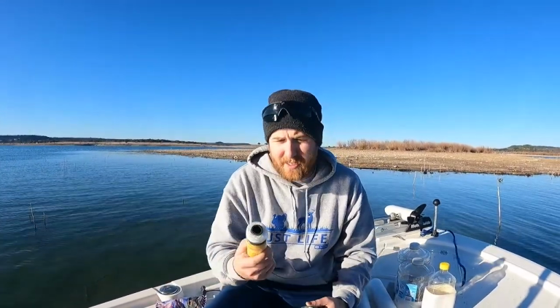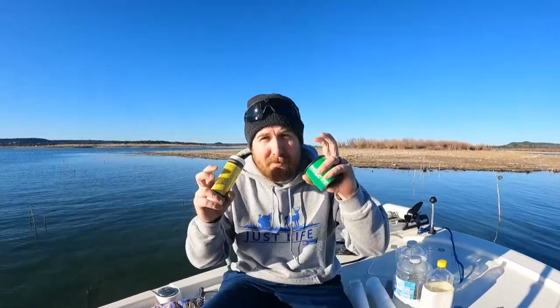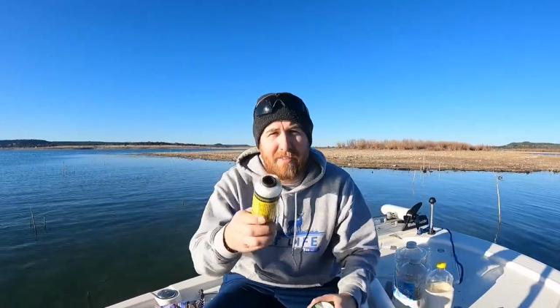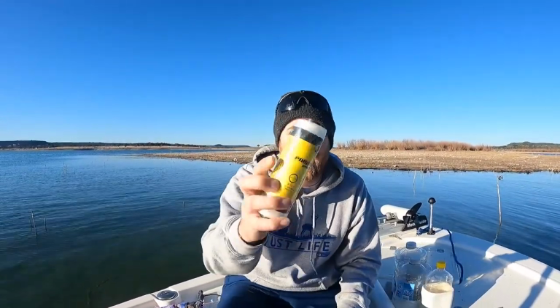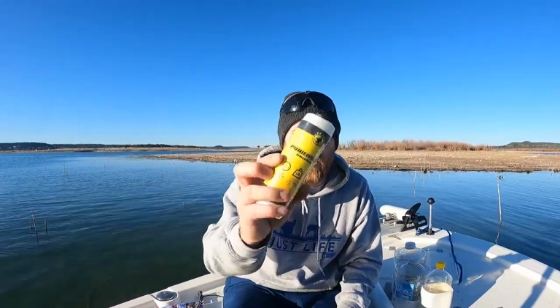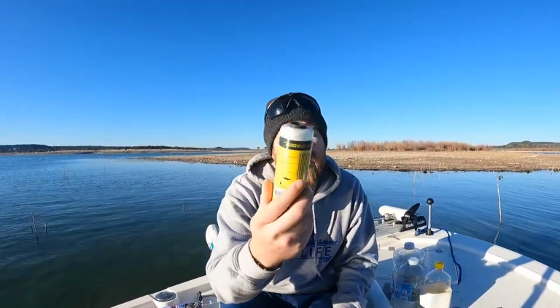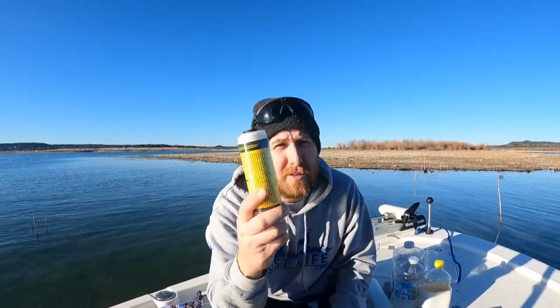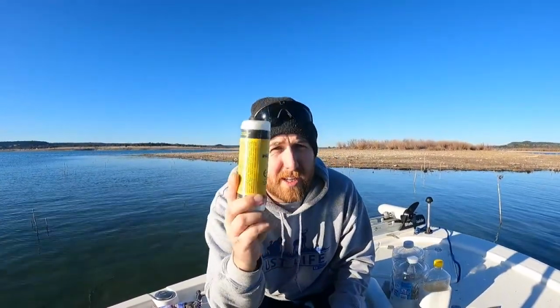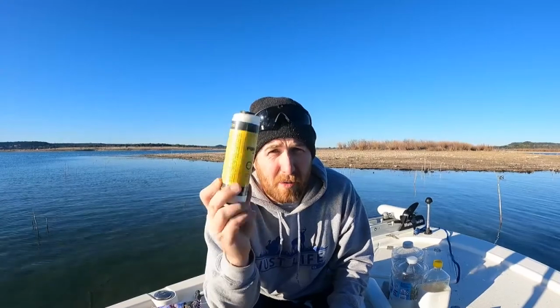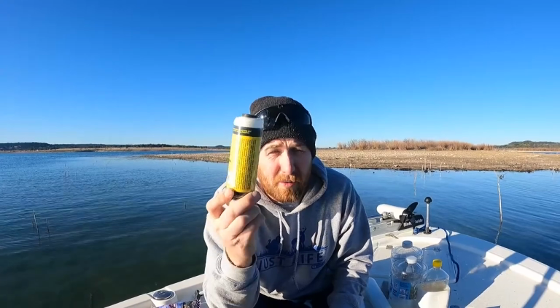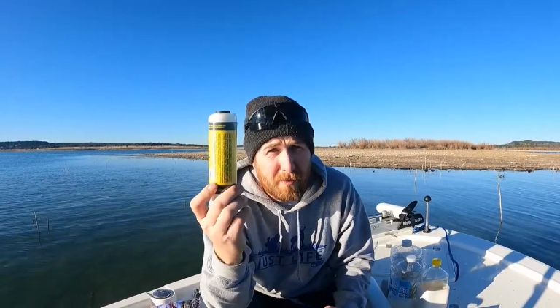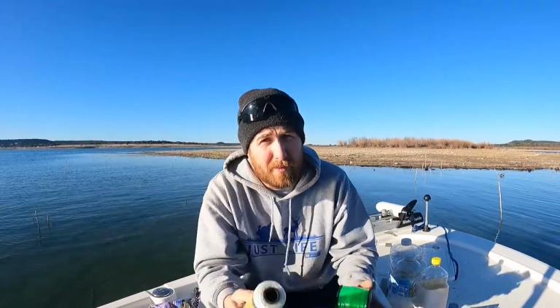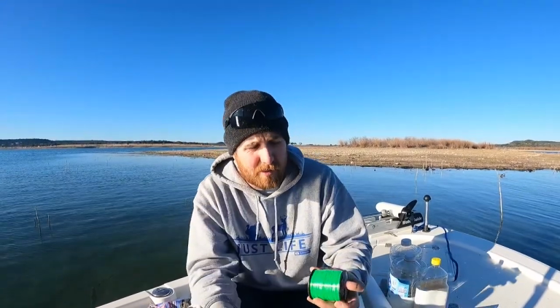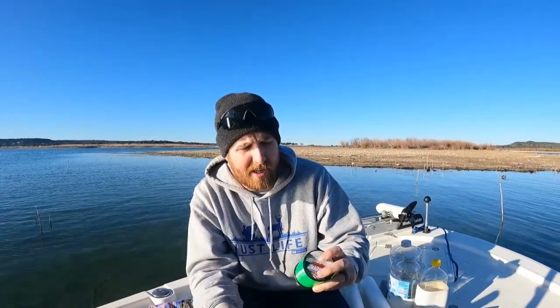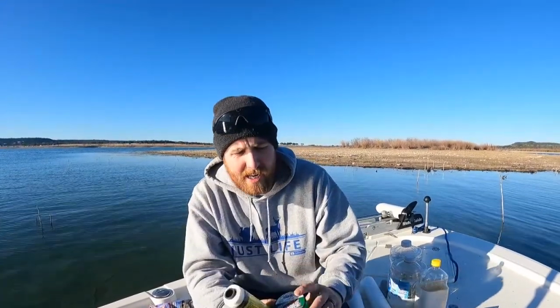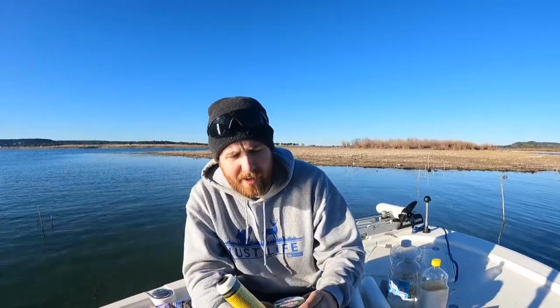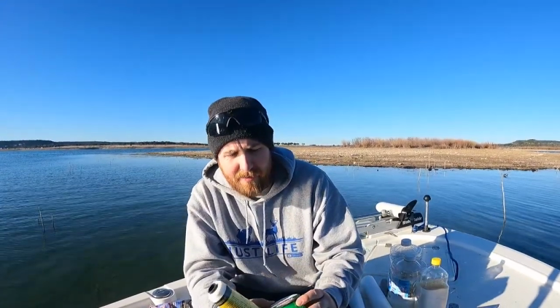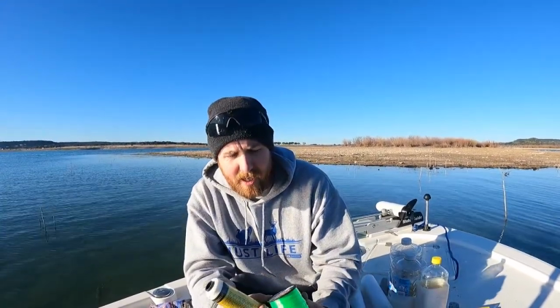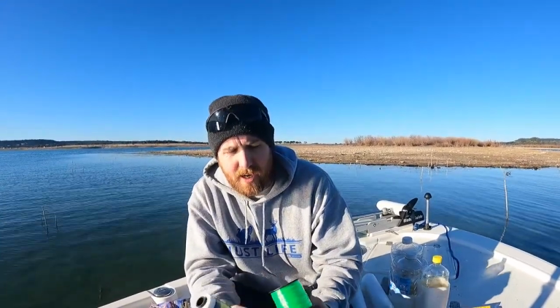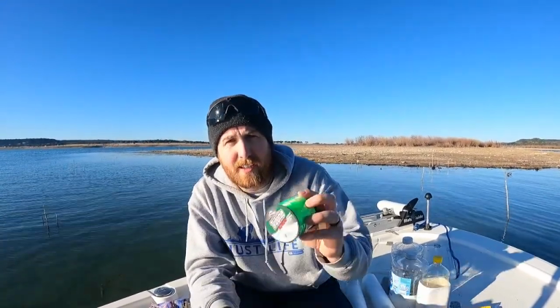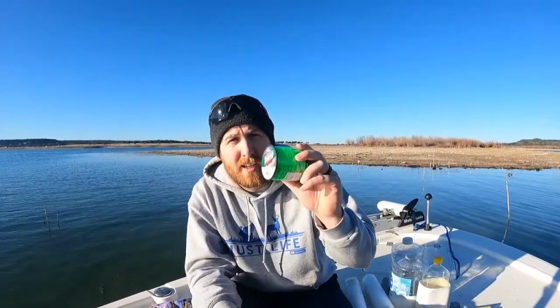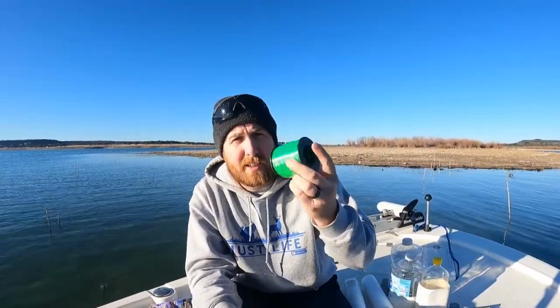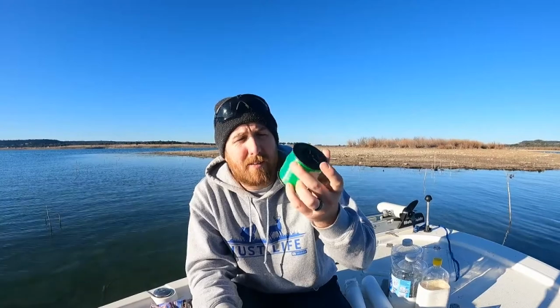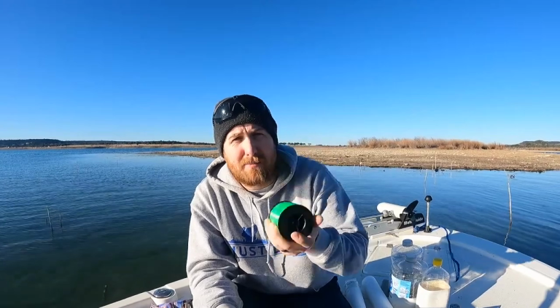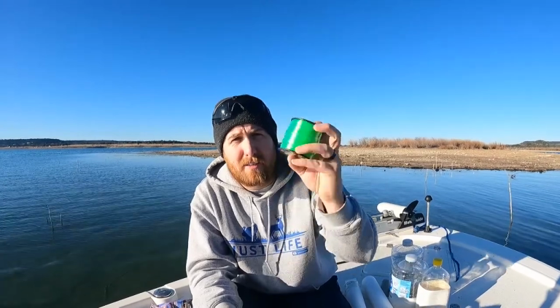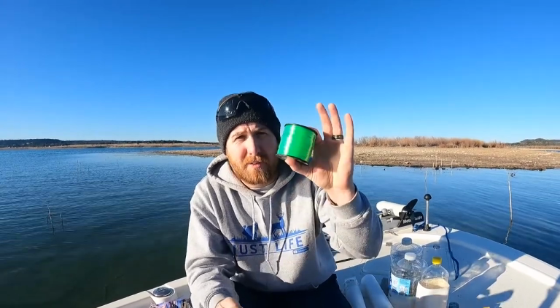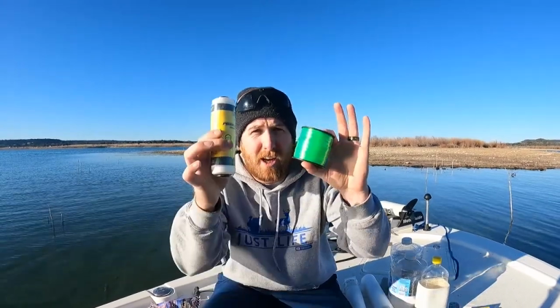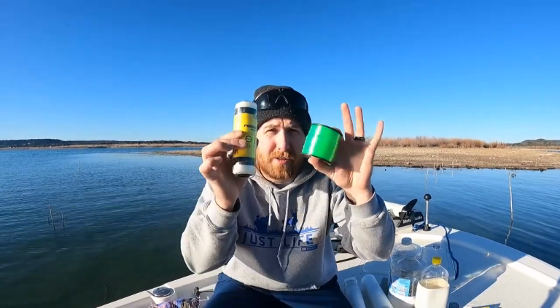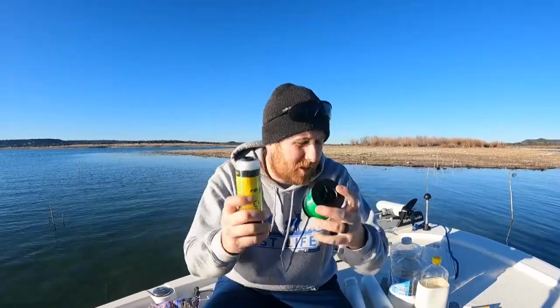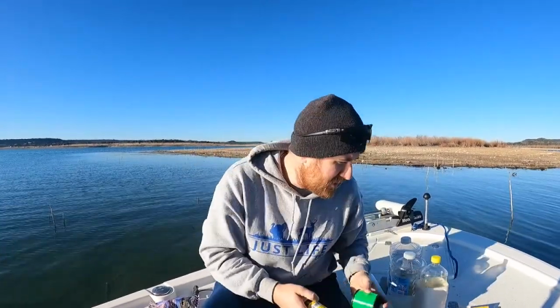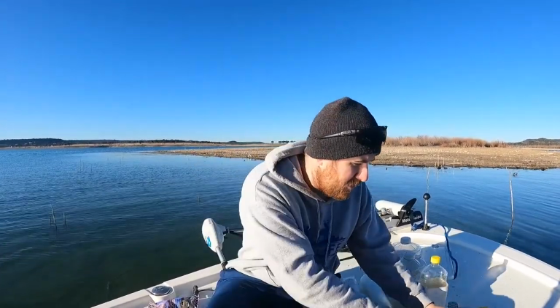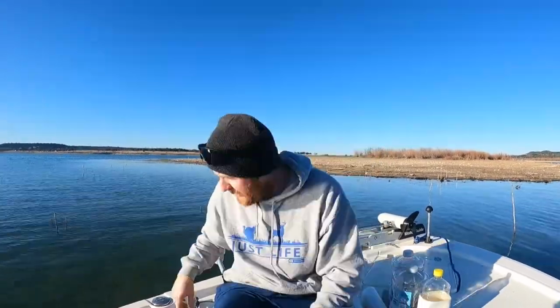For line, I have the Team Catfish cord — I've never used a cord or rope before, I've always used line. And then I have Trilene 50-pound test mono for the other two. So those are the two options we're gonna go head-to-head with.